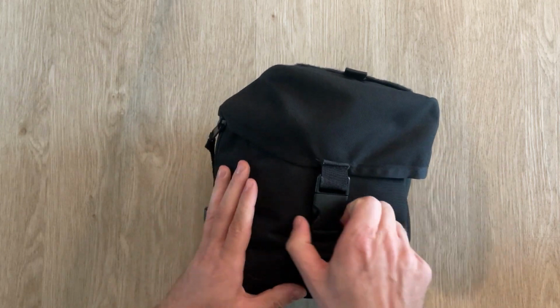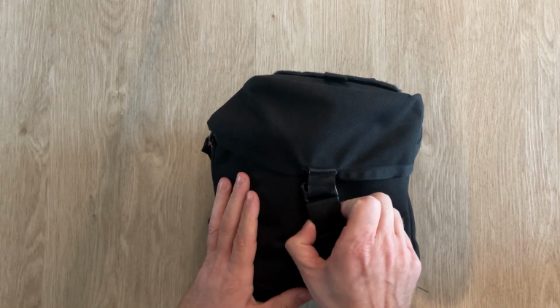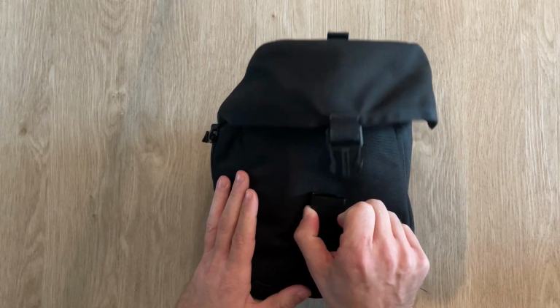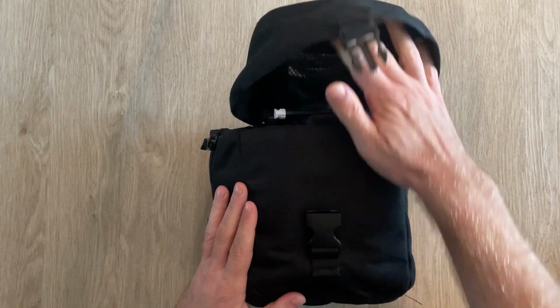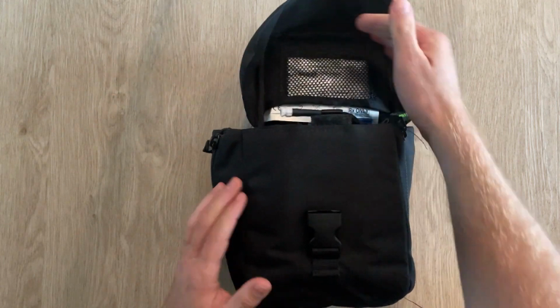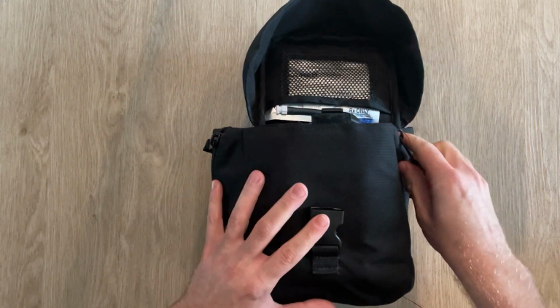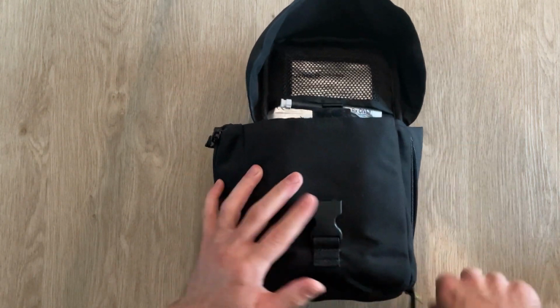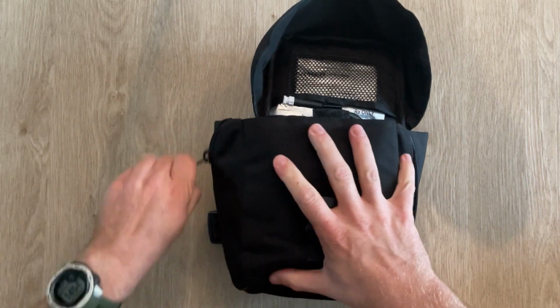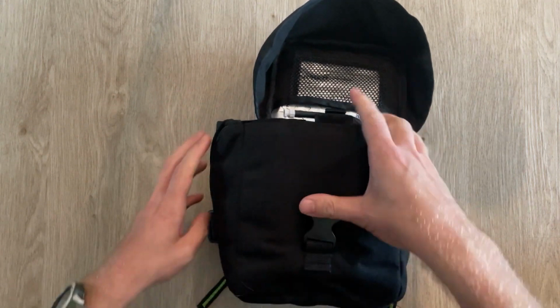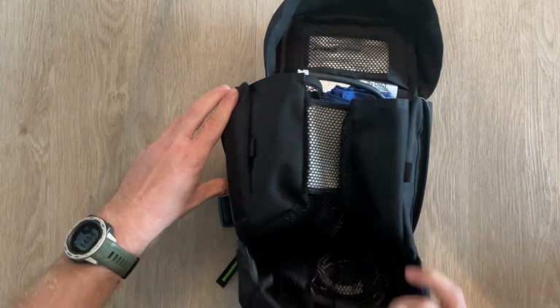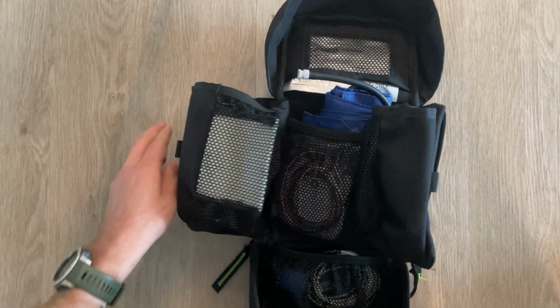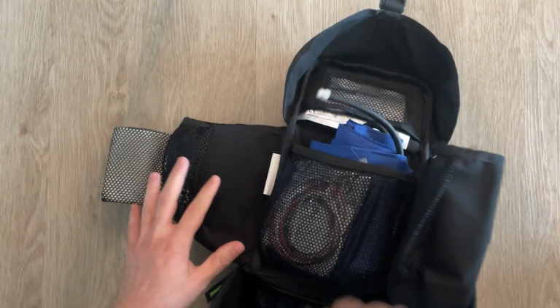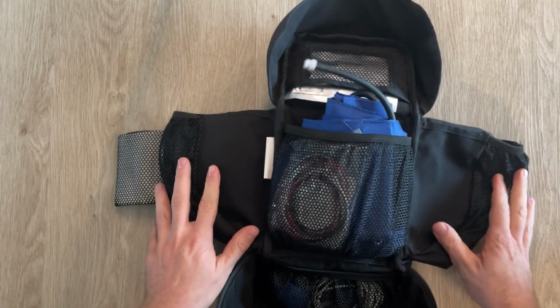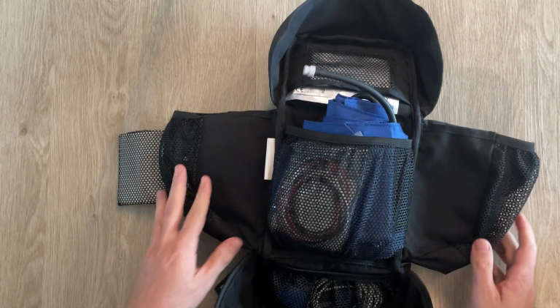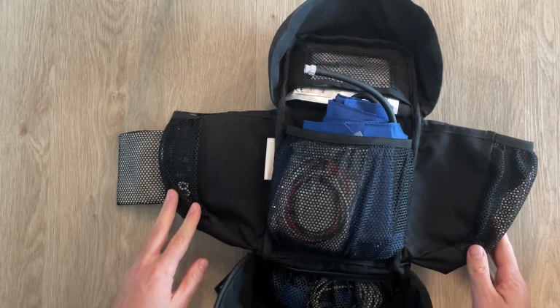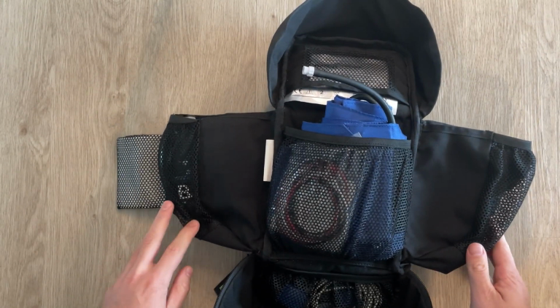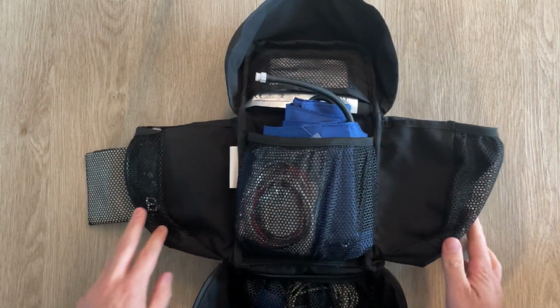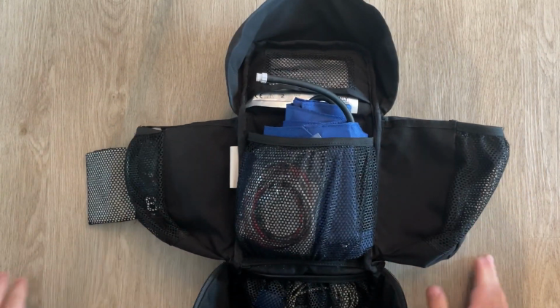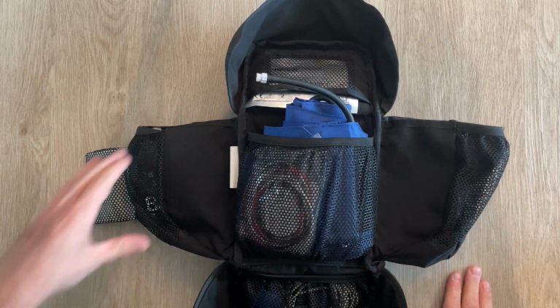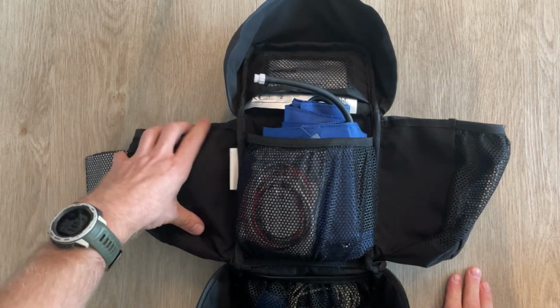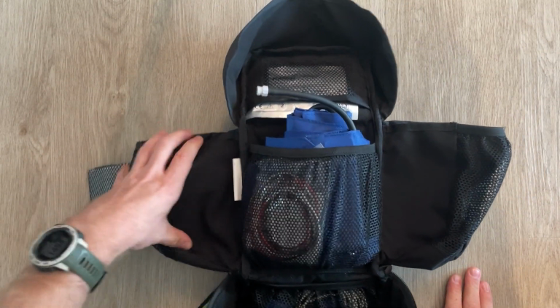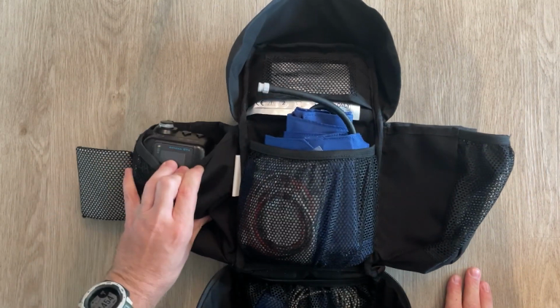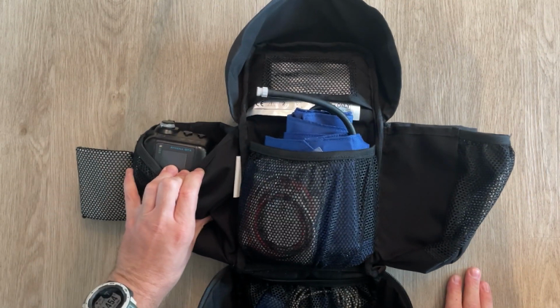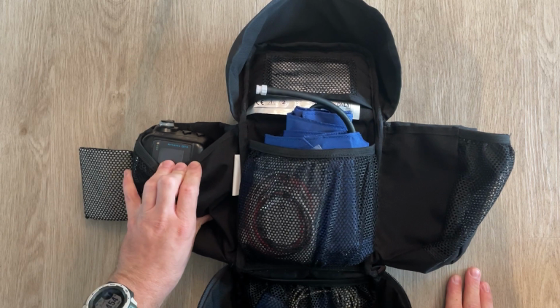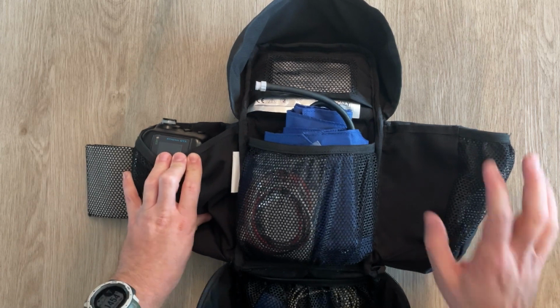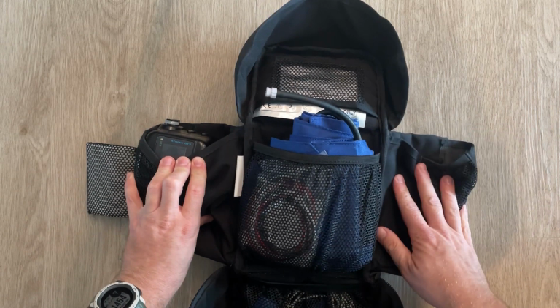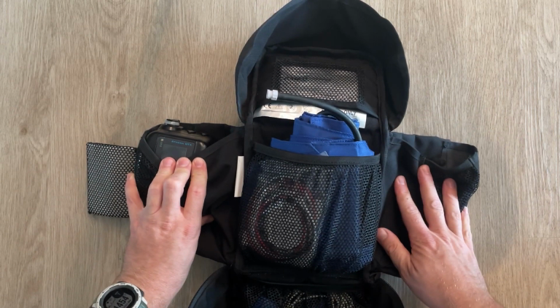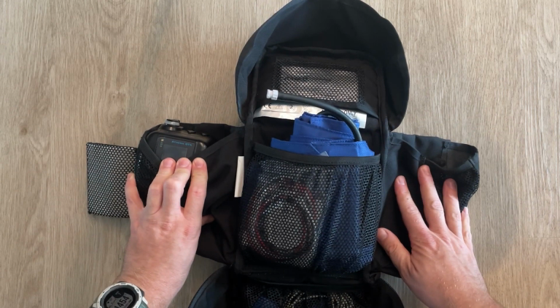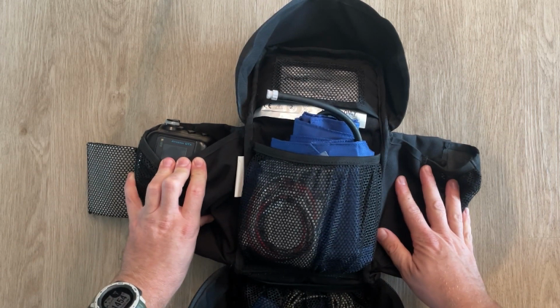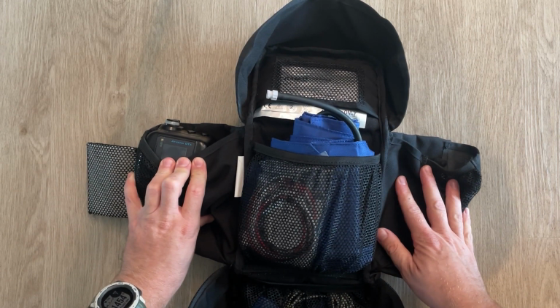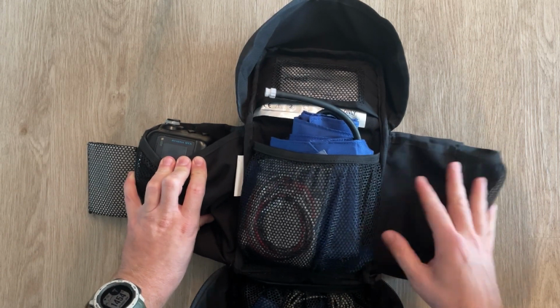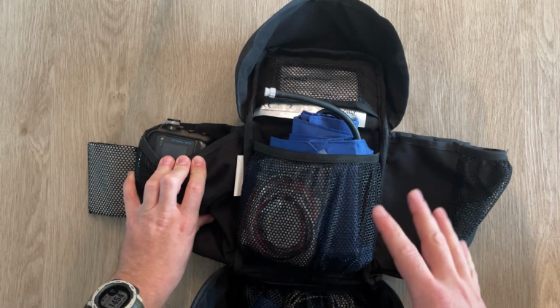Open it up and you get a couple of zippers — the whole thing just flakes open like that. You've got one WVSM that can go in here, and you can put another one in here if you like; it's meant to carry two.